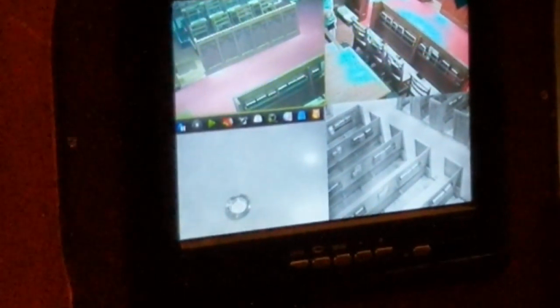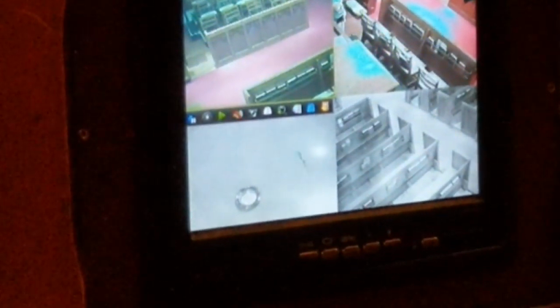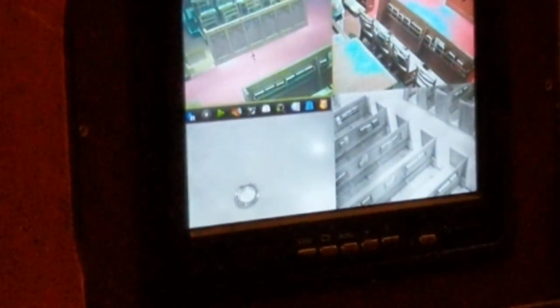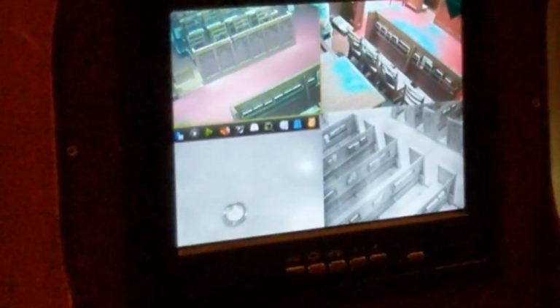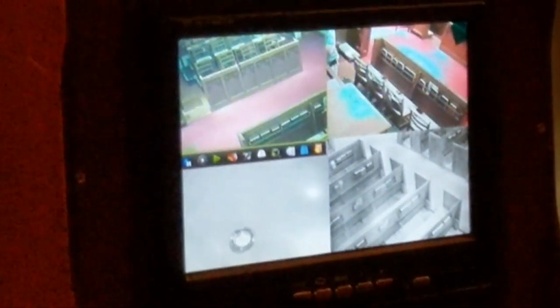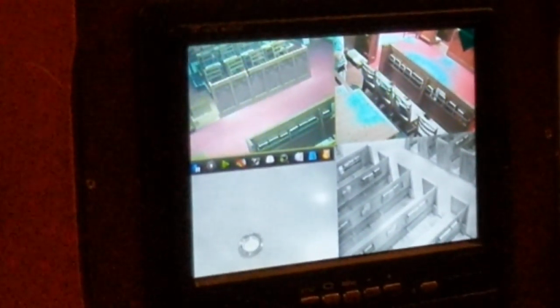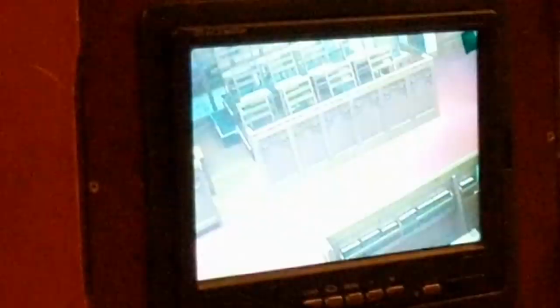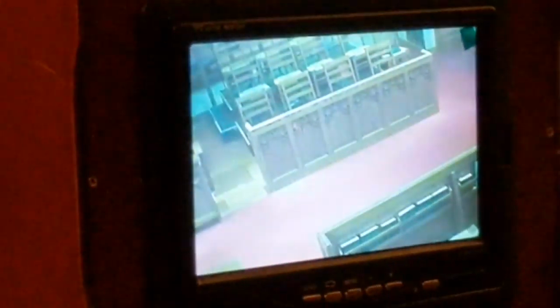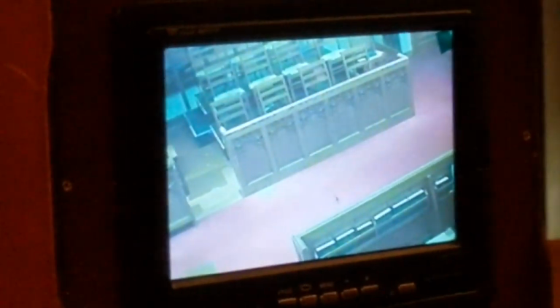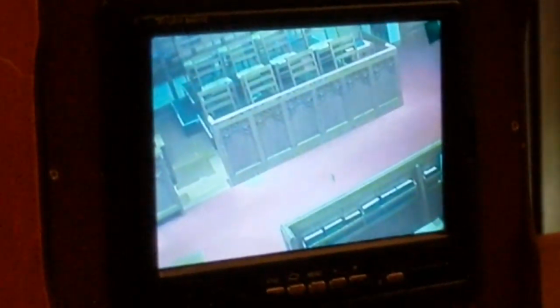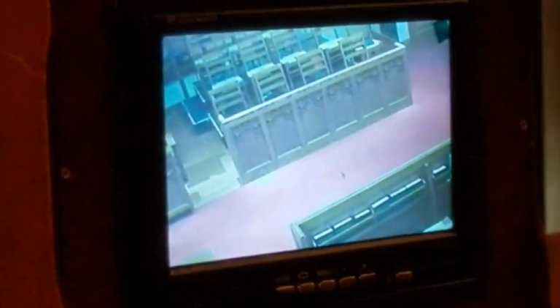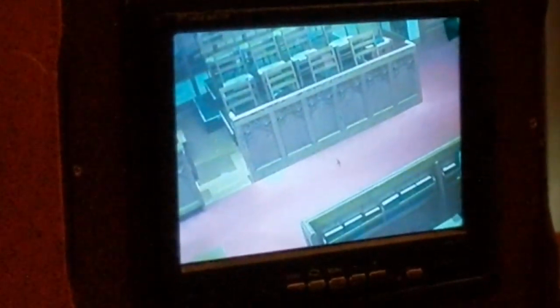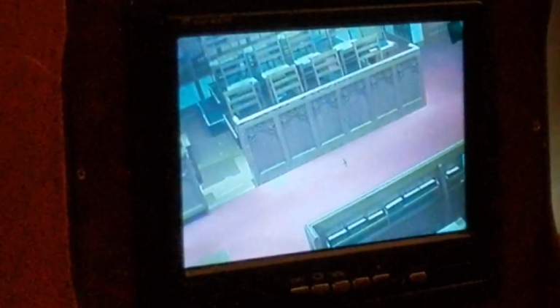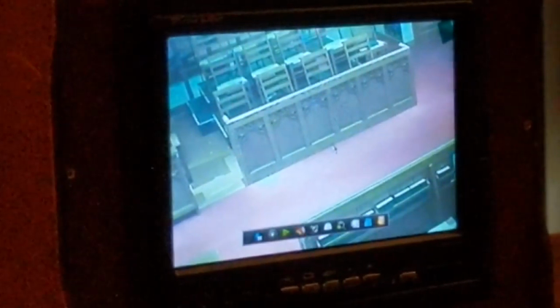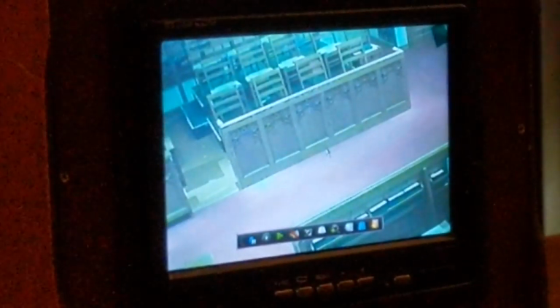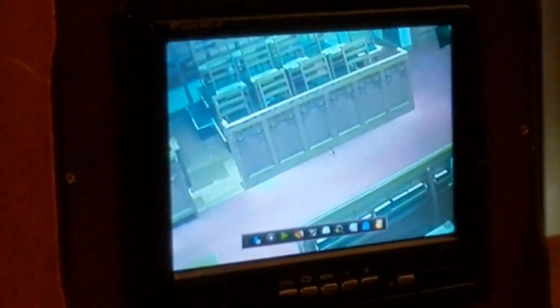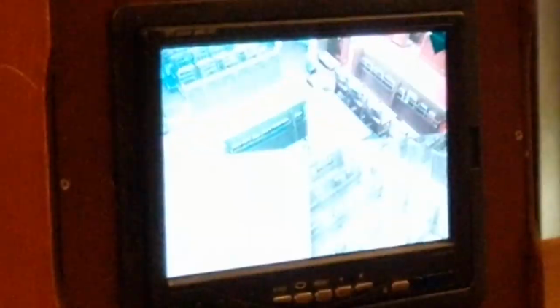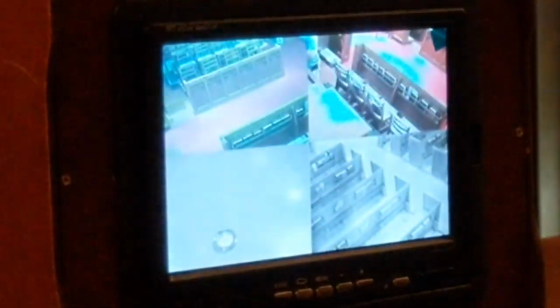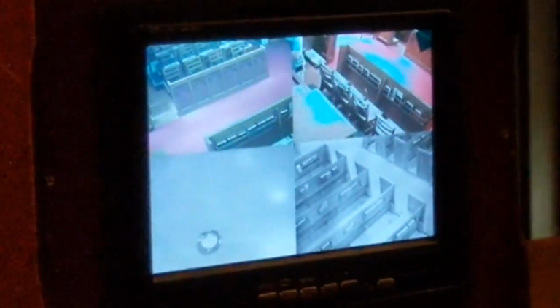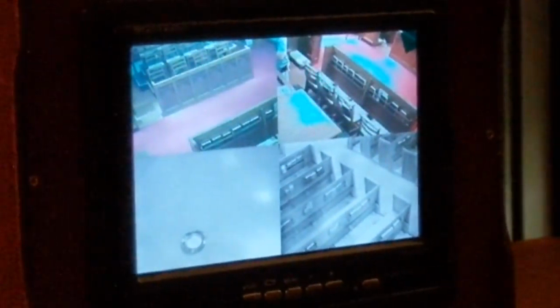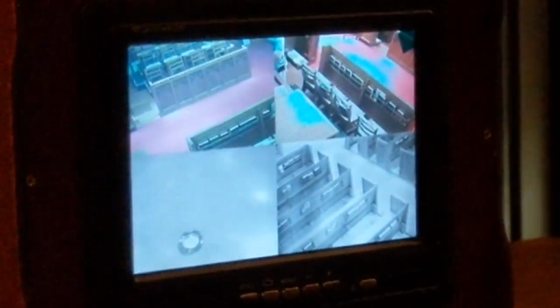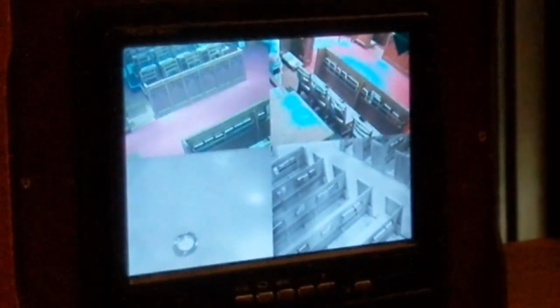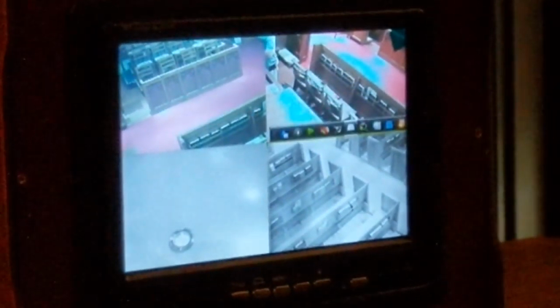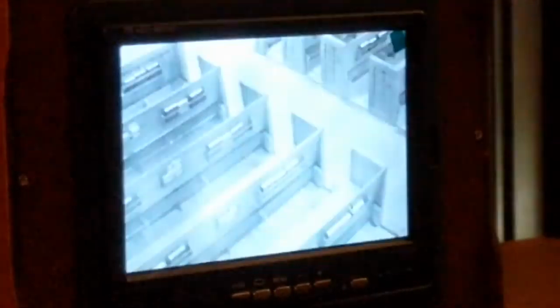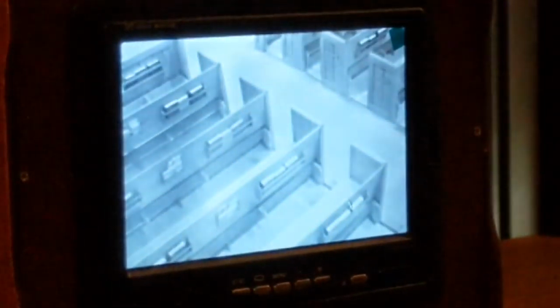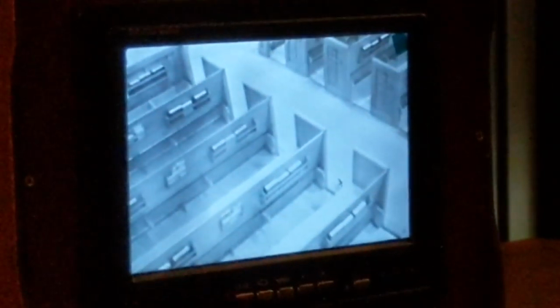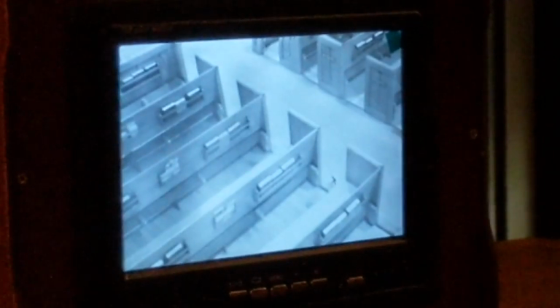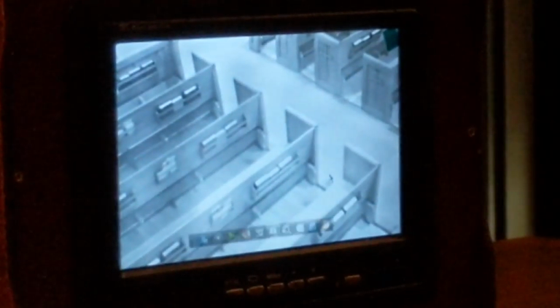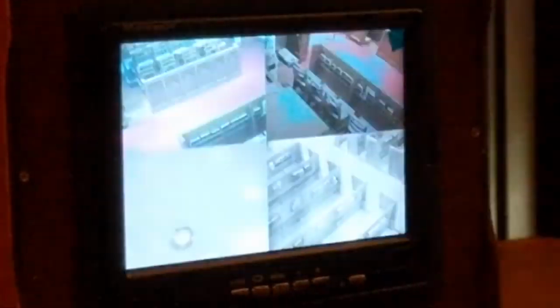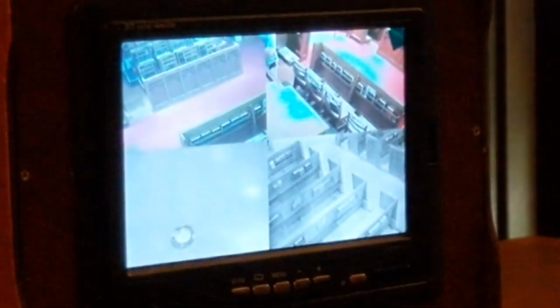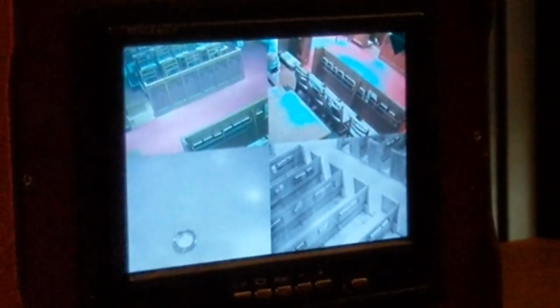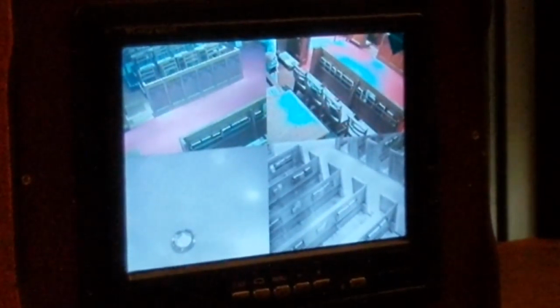Double click on one screen. There it goes full screen. Now double click again. Double click, there you go, and choose another one. That's how easy it is. So you guys should be able to figure this out.